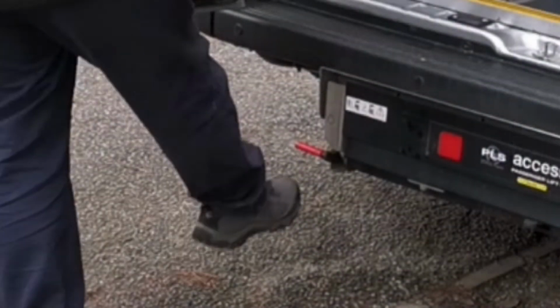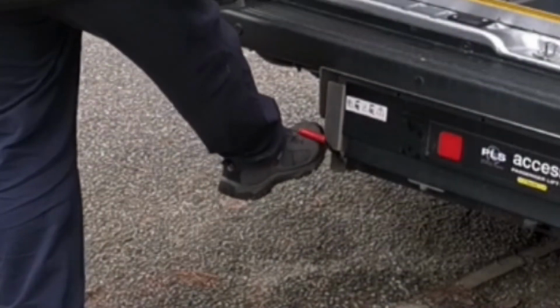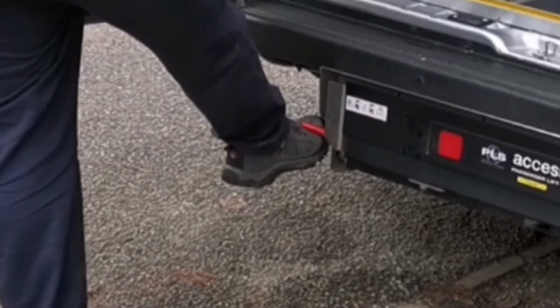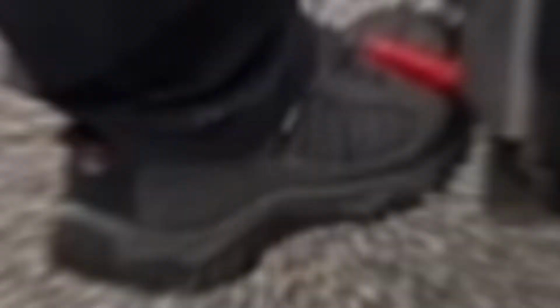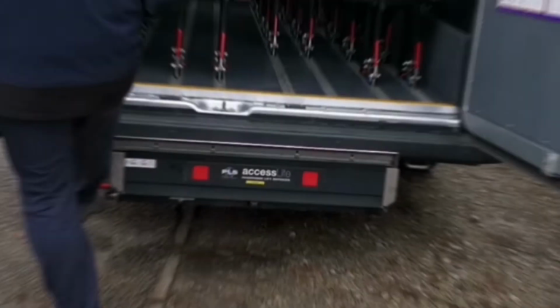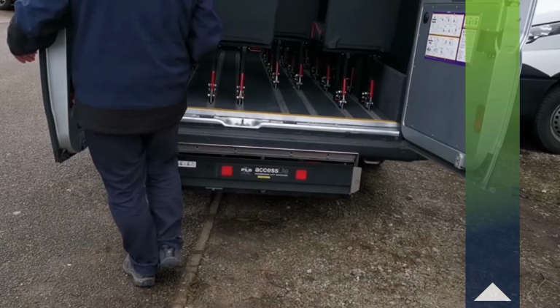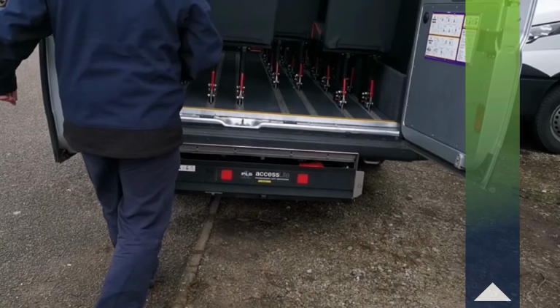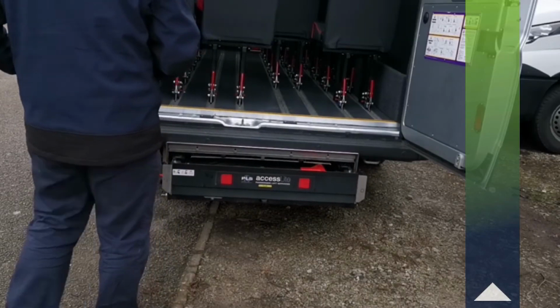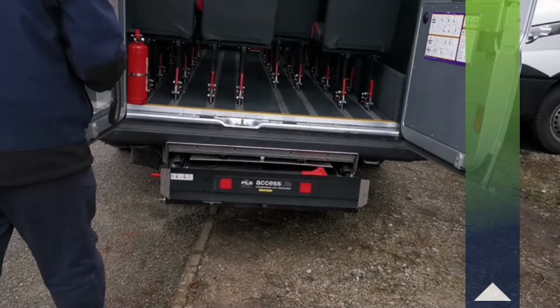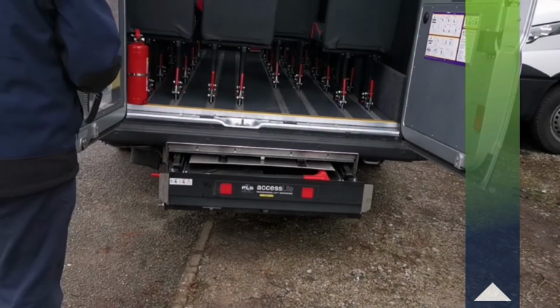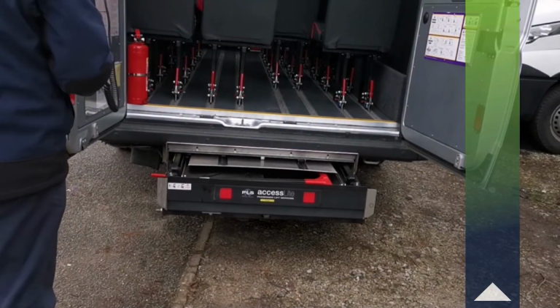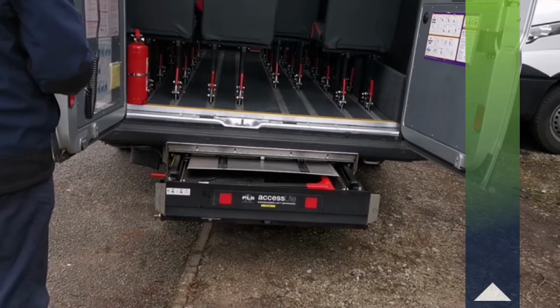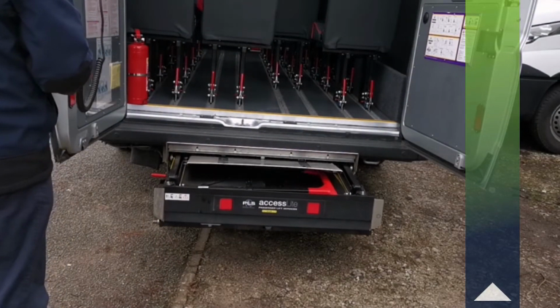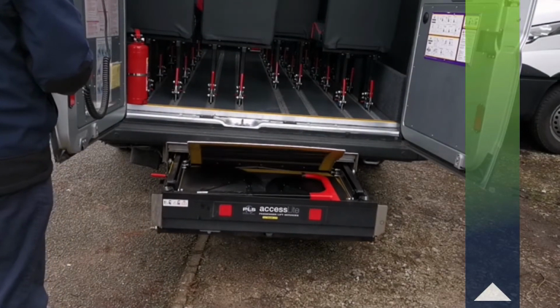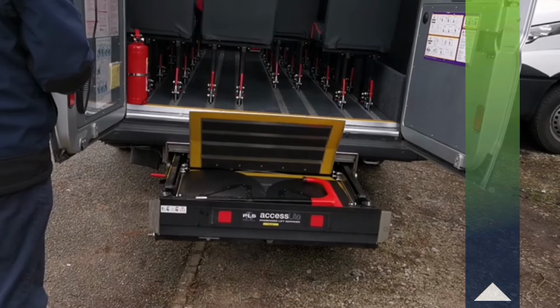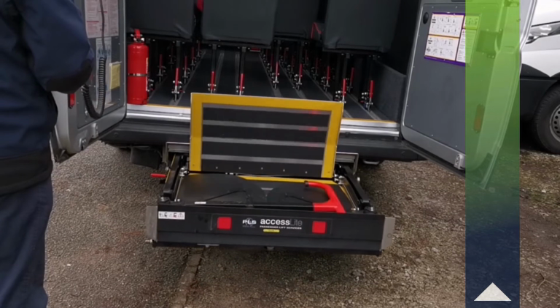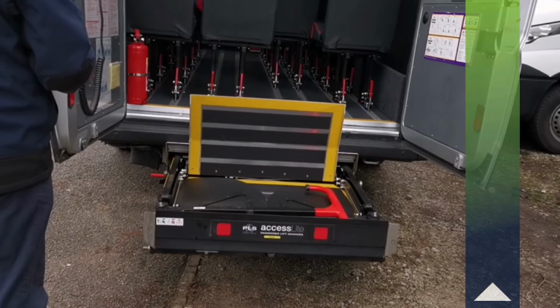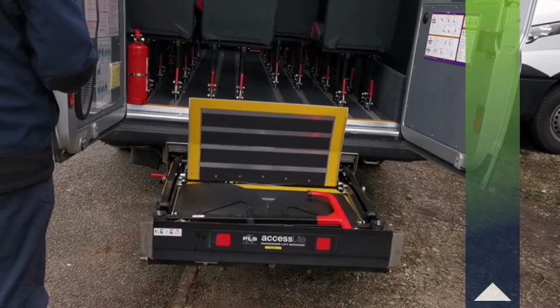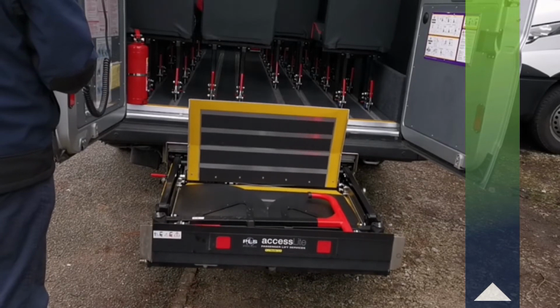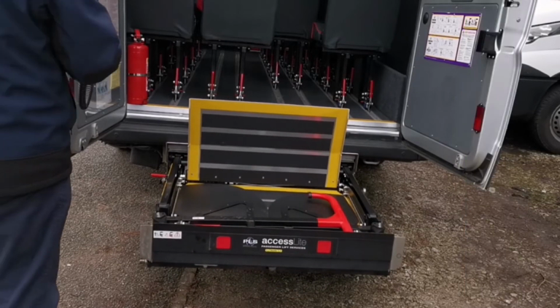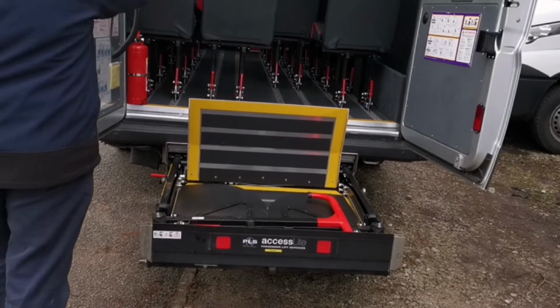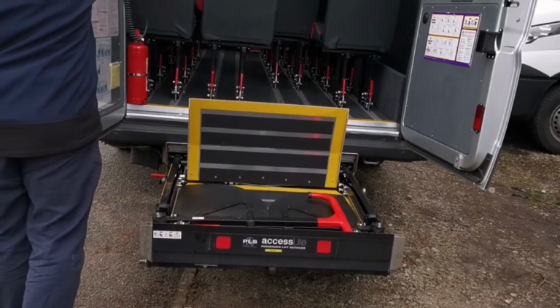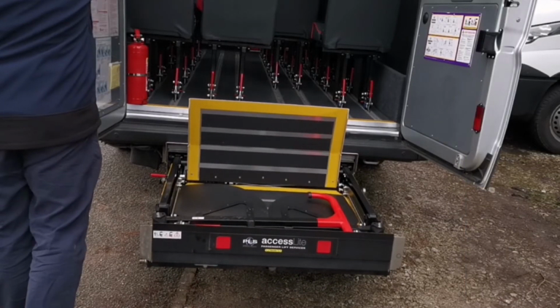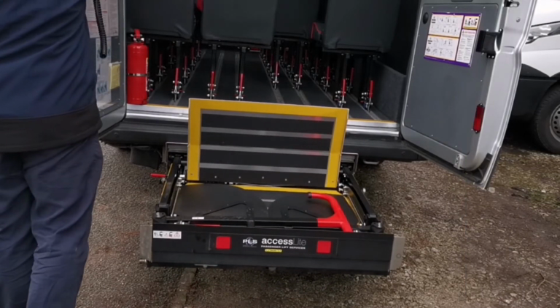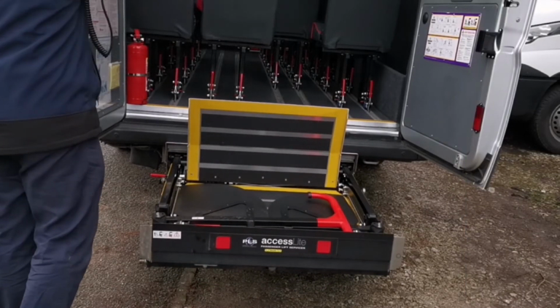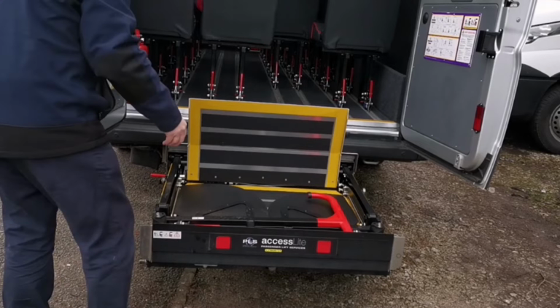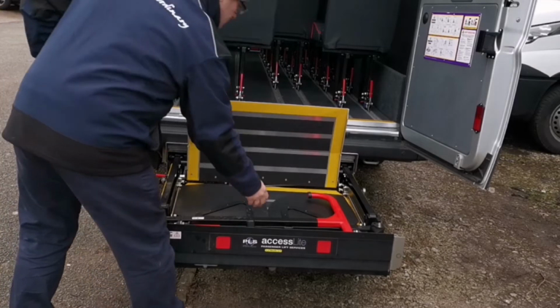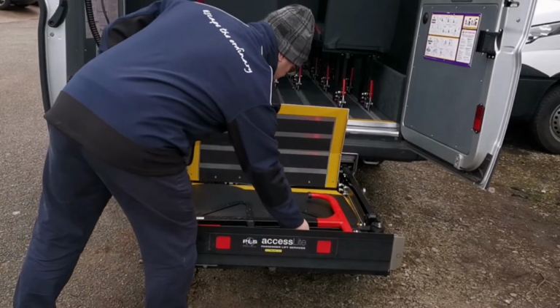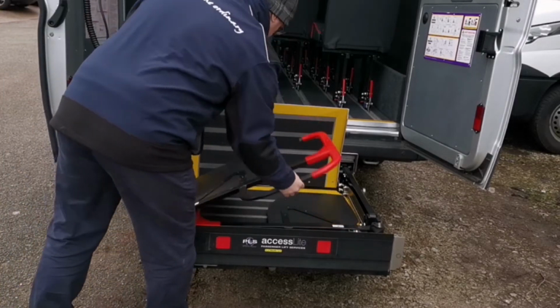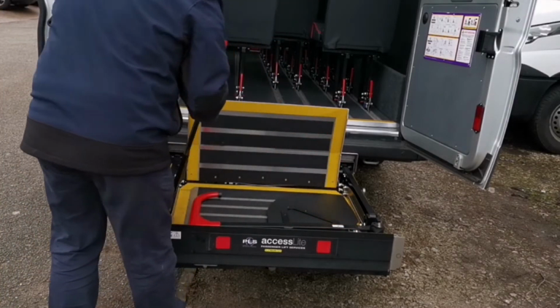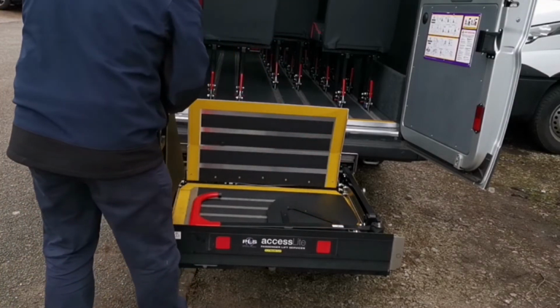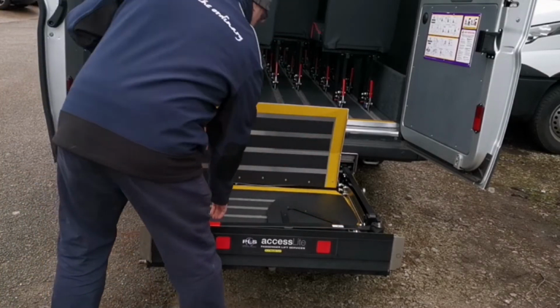First you'll need to release the locking mechanism by raising the lever upwards. Now press up to extend the lift. Once you've reached this position you'll need to extend the two safety rails — first left, then right.